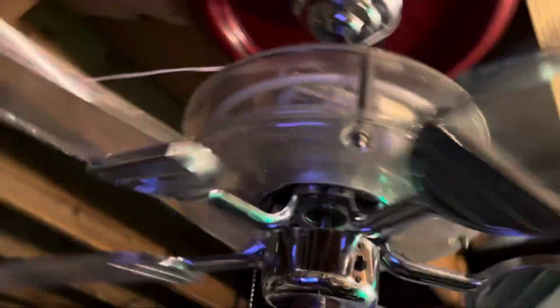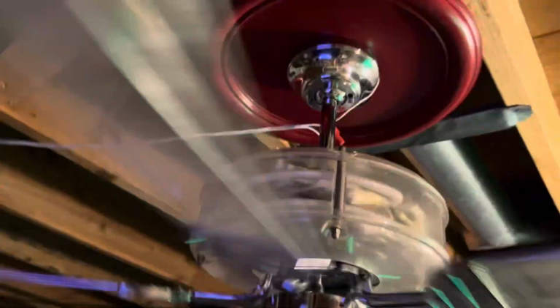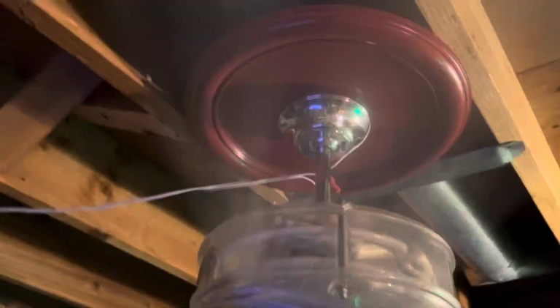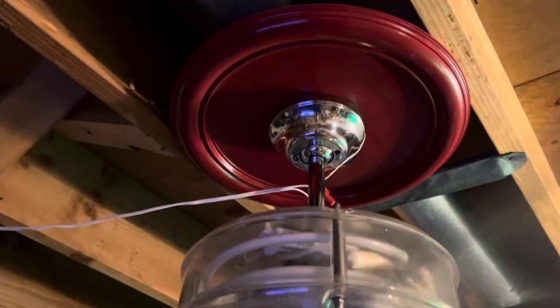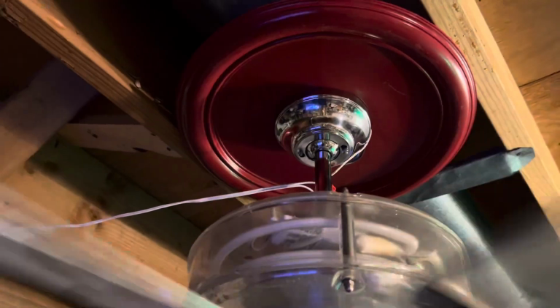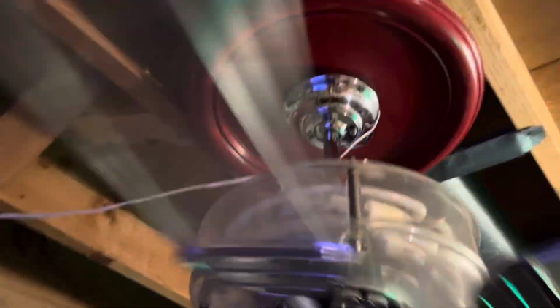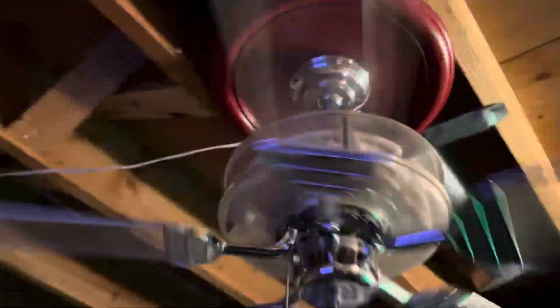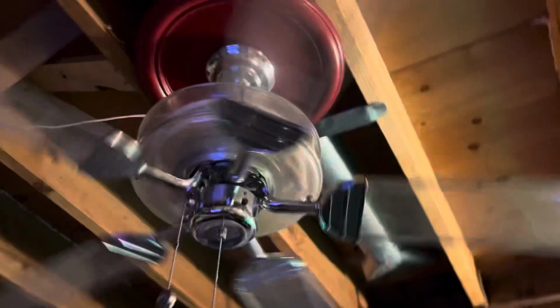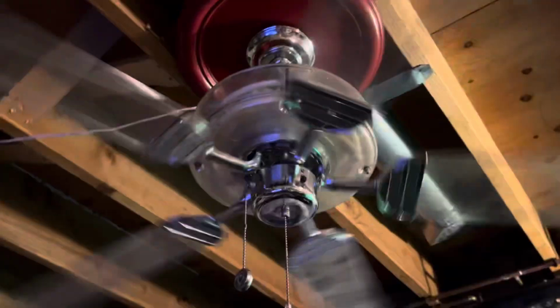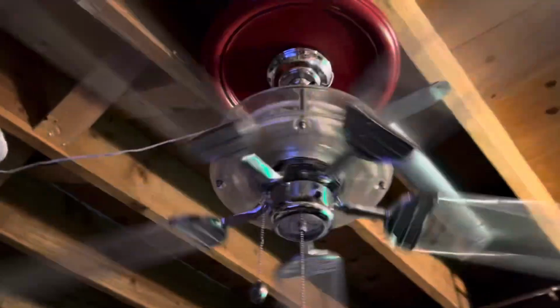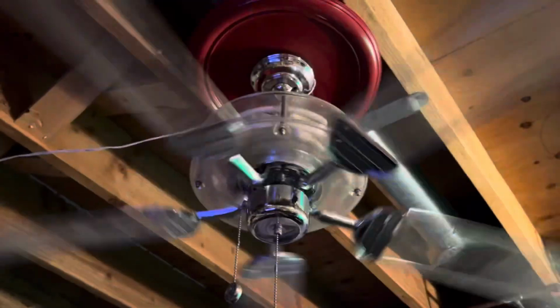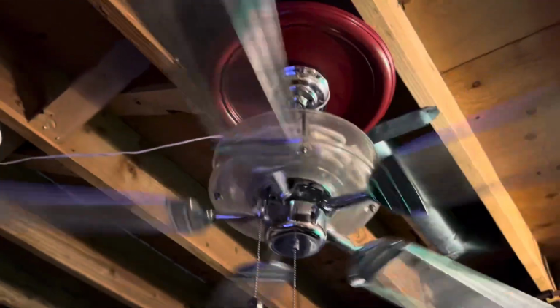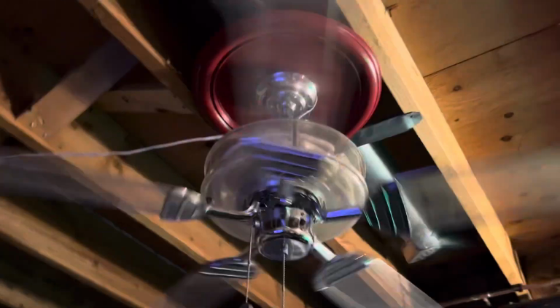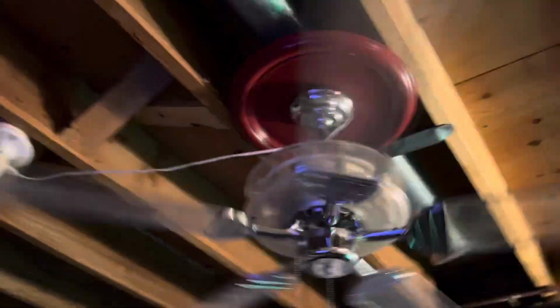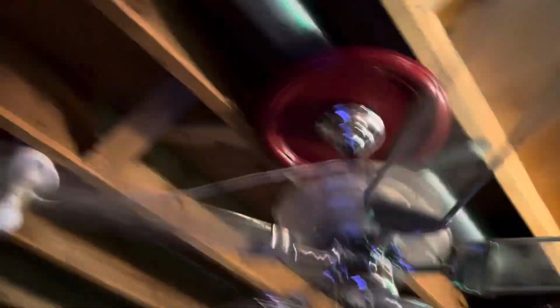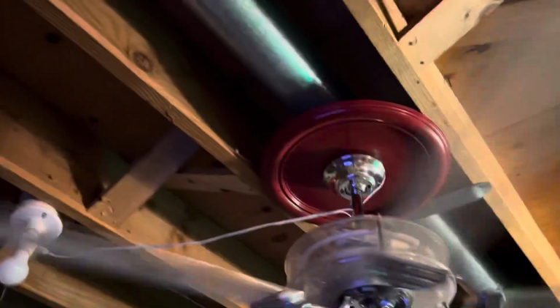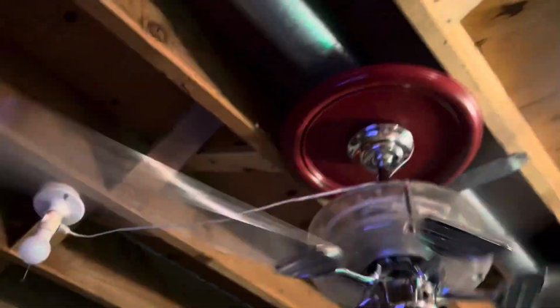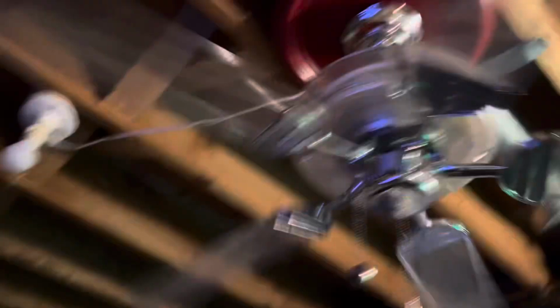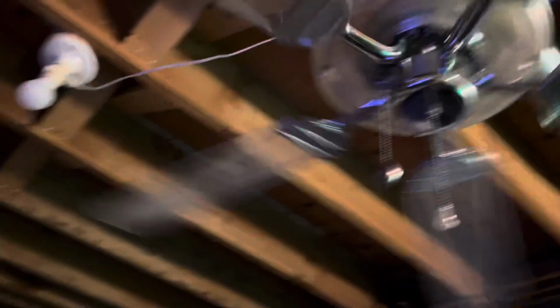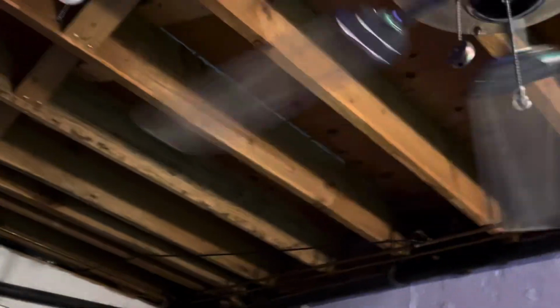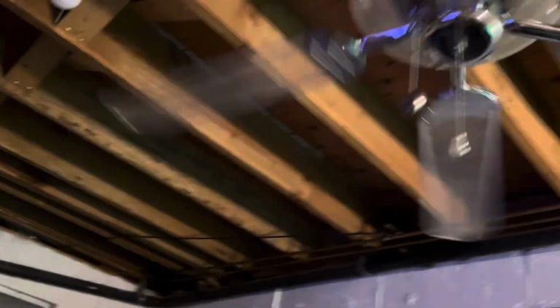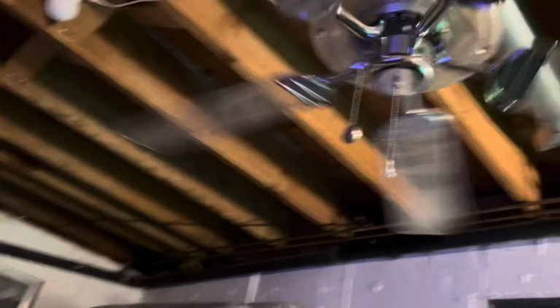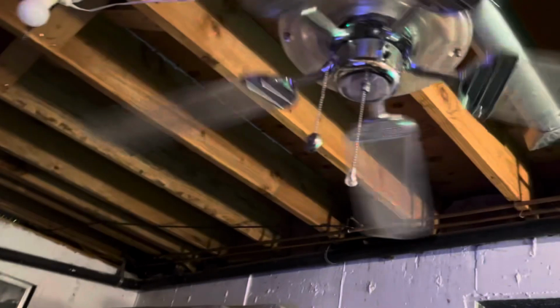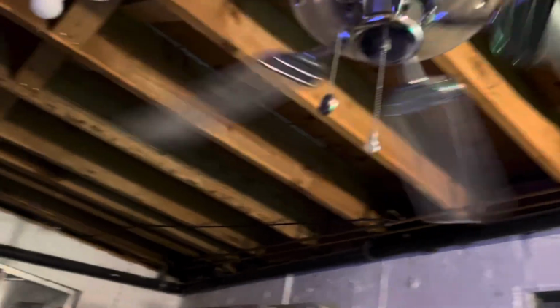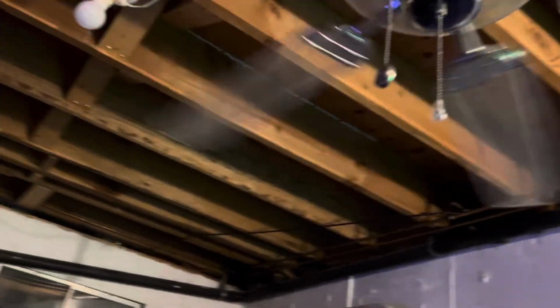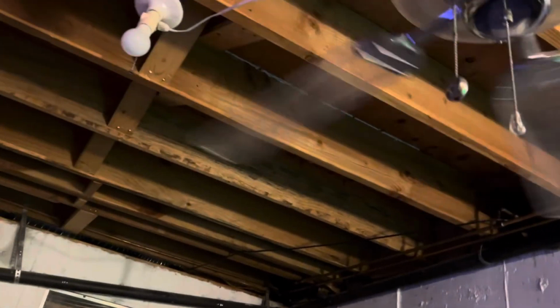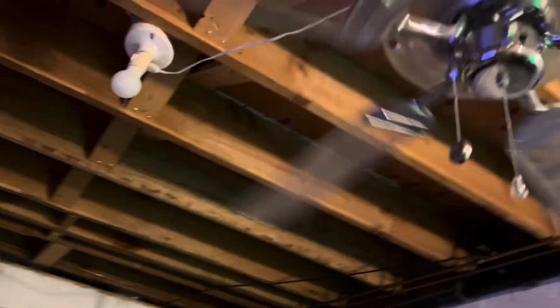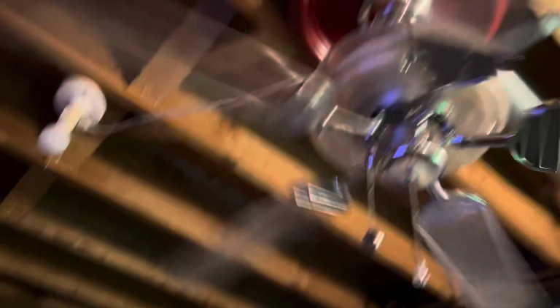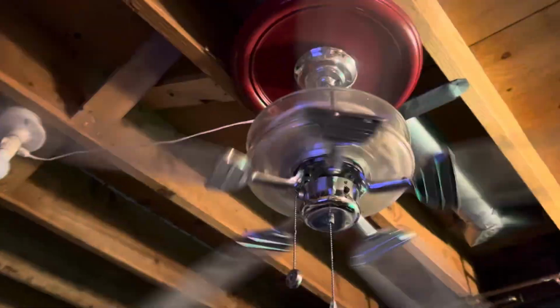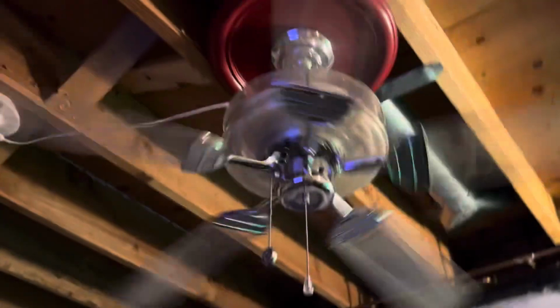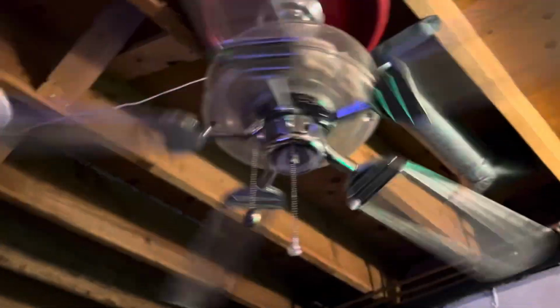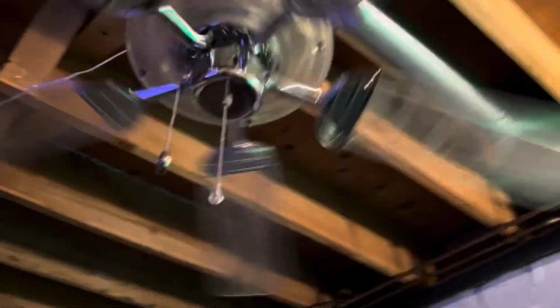It actually has a chrome ball. I love Quorum's idea with their colored balls — they have the chrome one, they have a polished brass one, they have a yellow one, they have a blue one. They have all types, and it's just really cool.